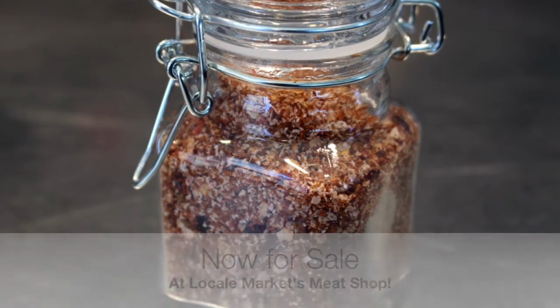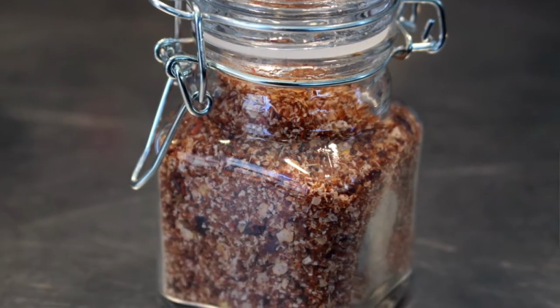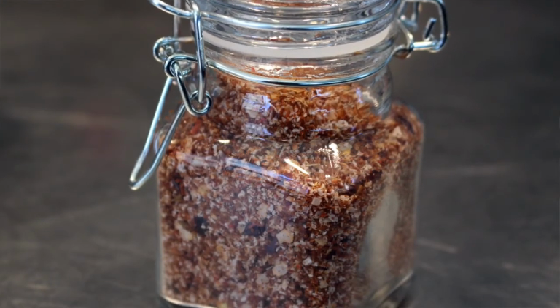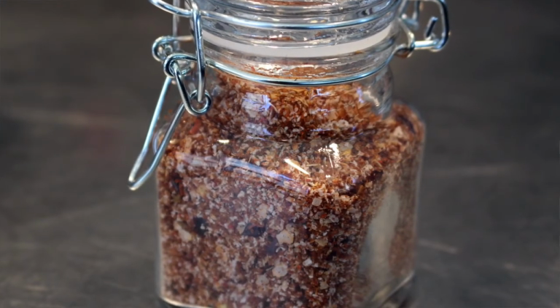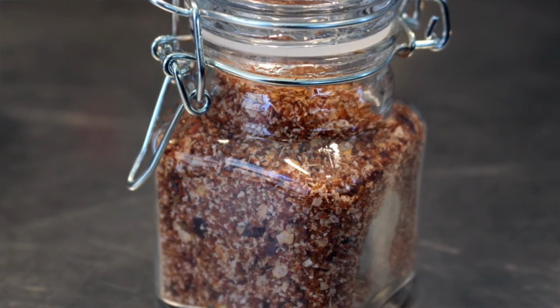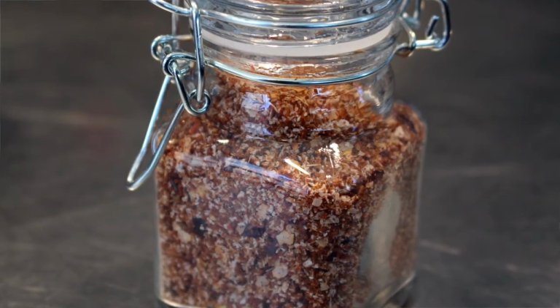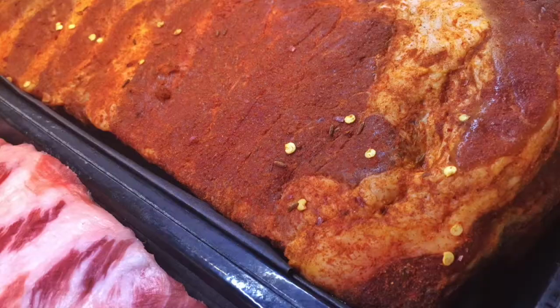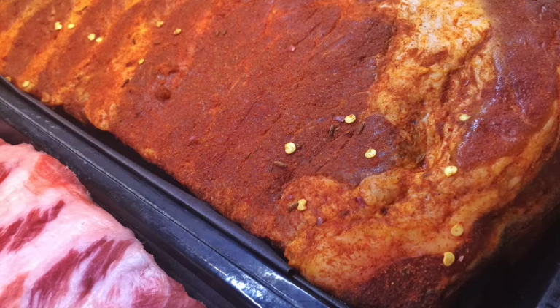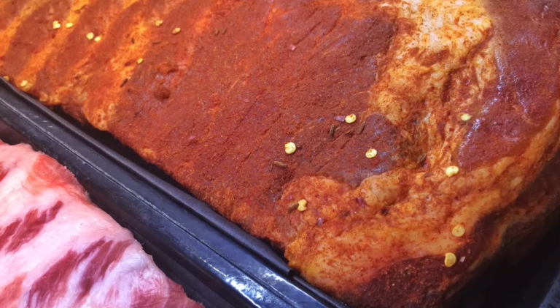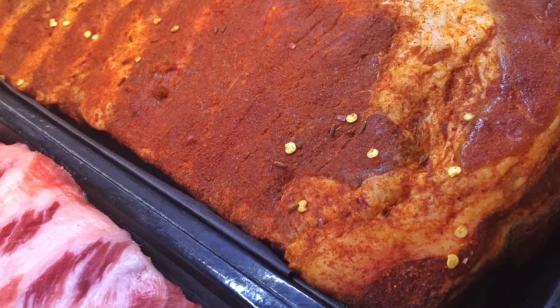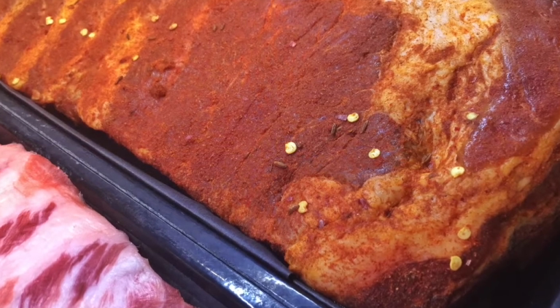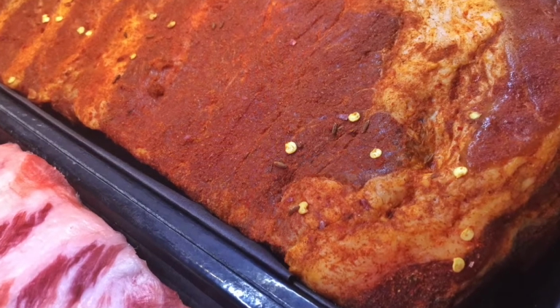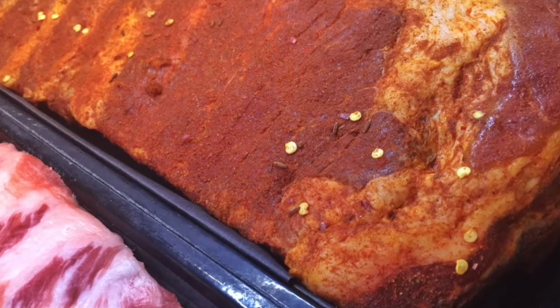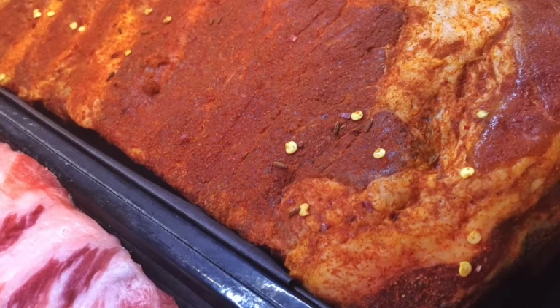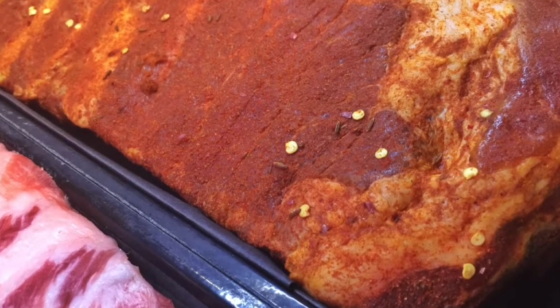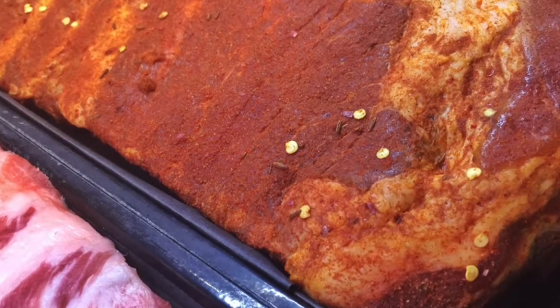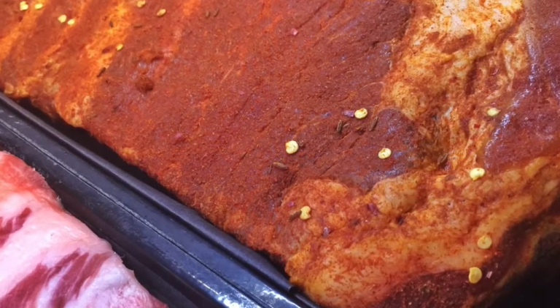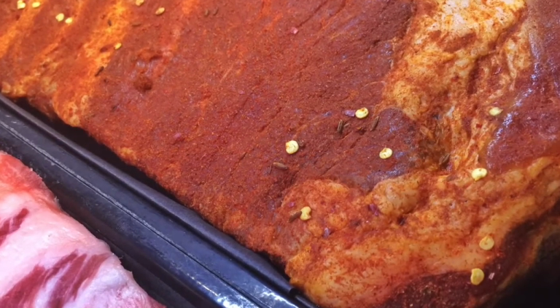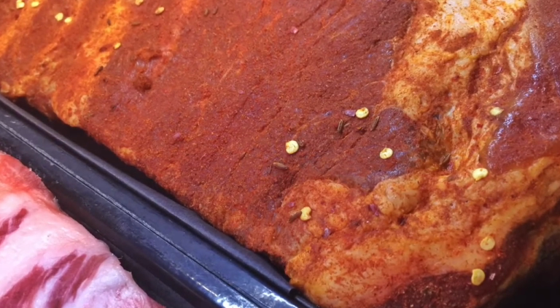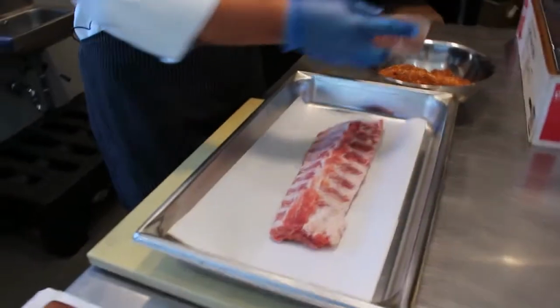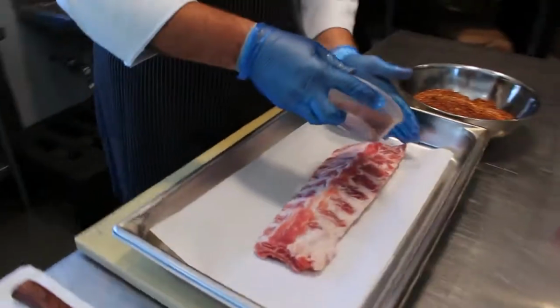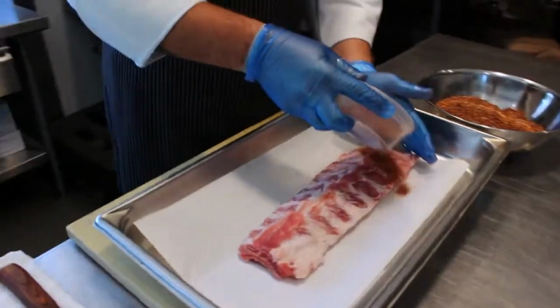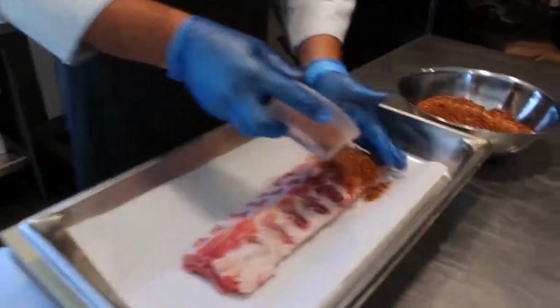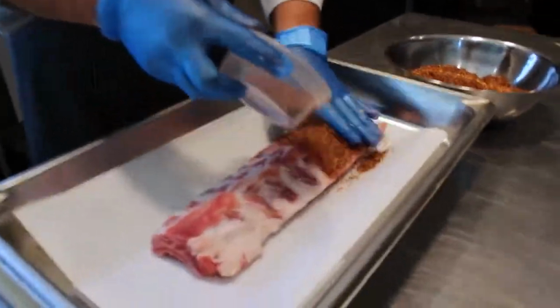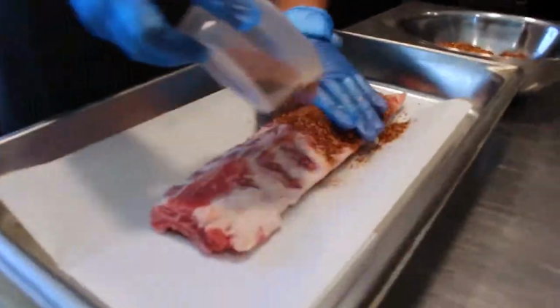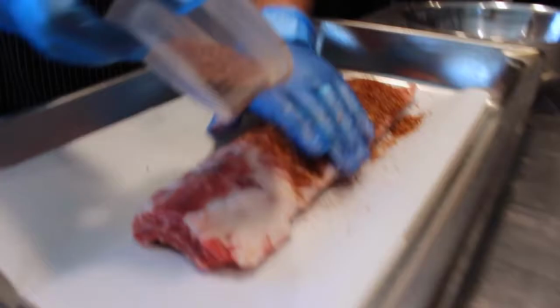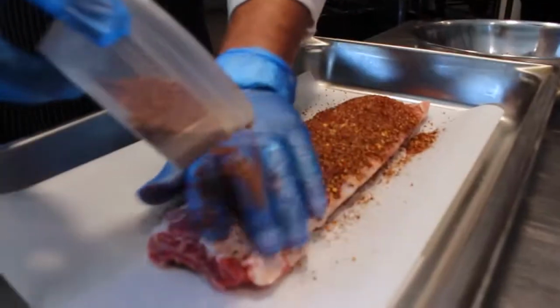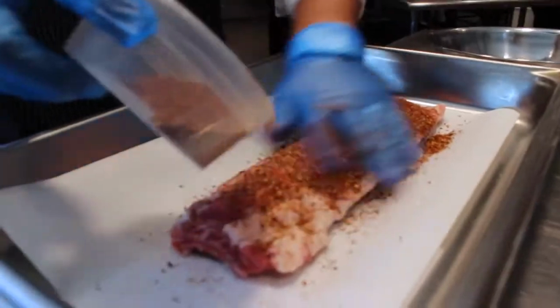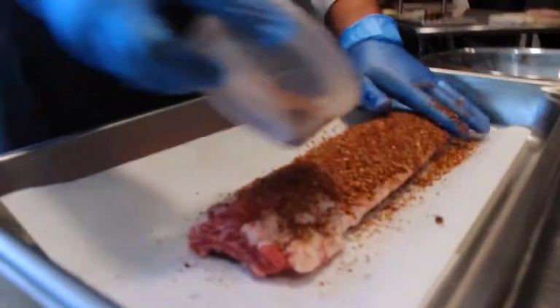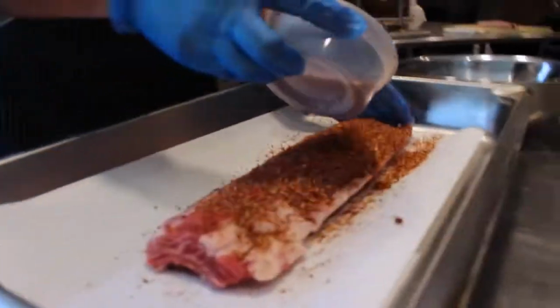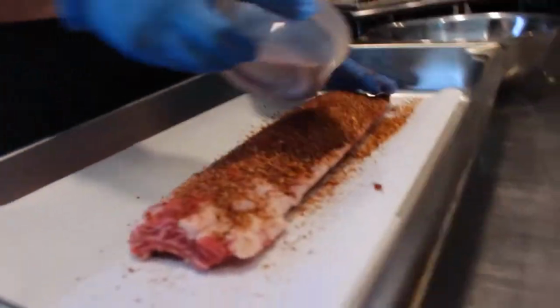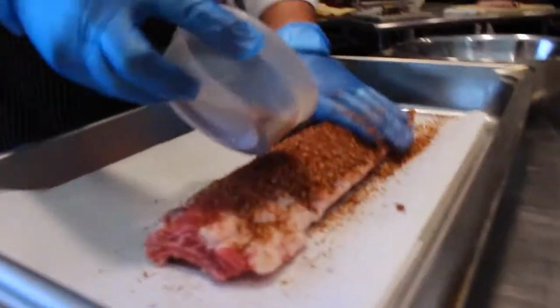We also offer the dry rub for sale on the market floor. In addition, we have baby backs already rubbed for sale down there as well. You can be a little bit liberal whenever you're dry rubbing your ribs.